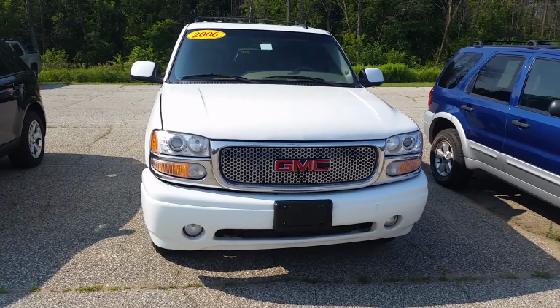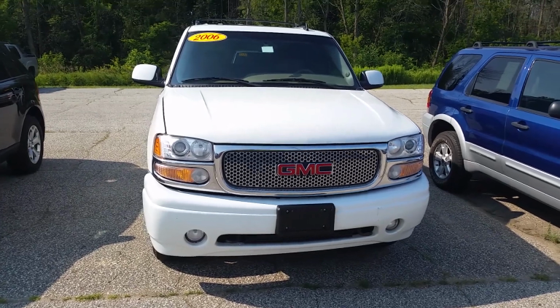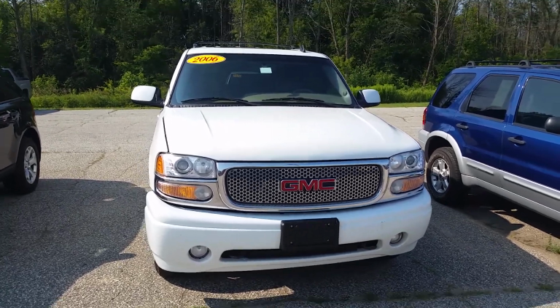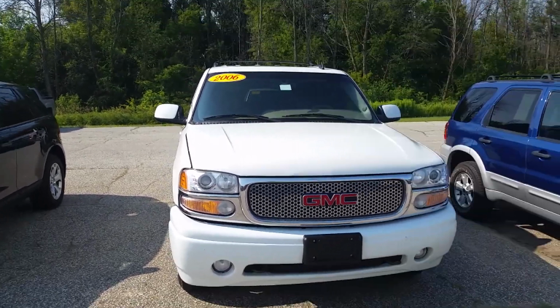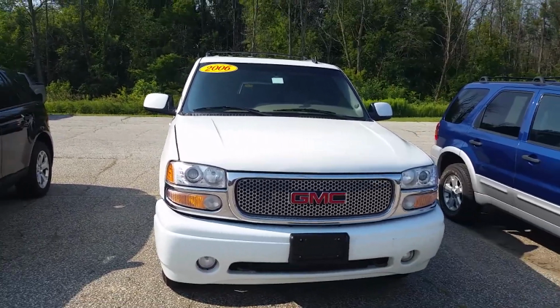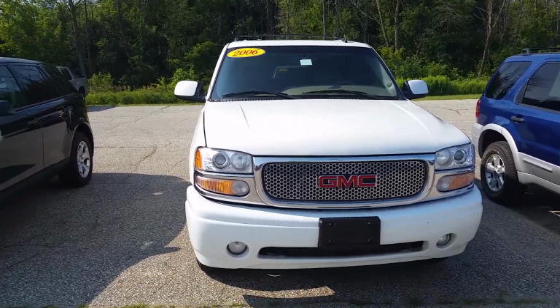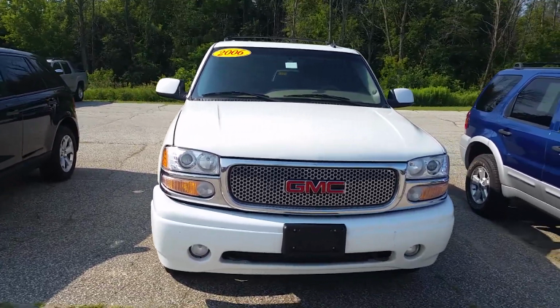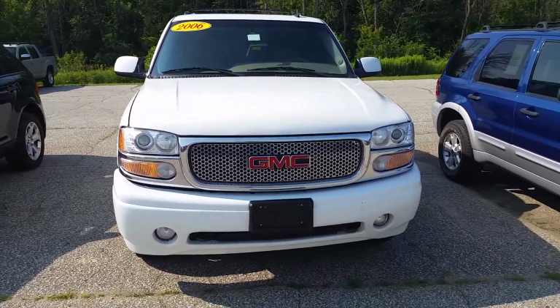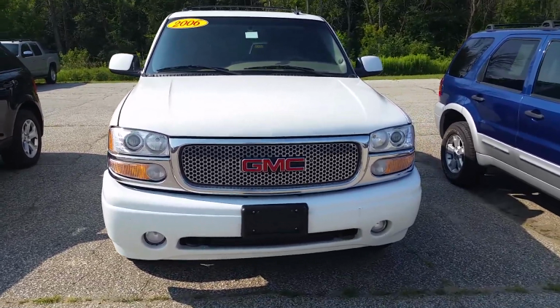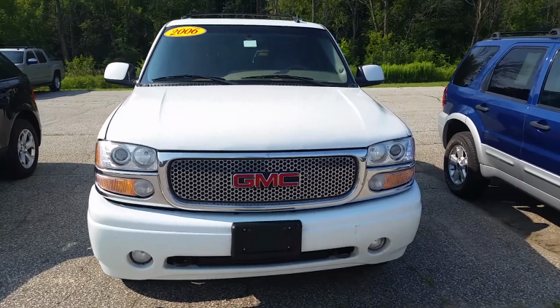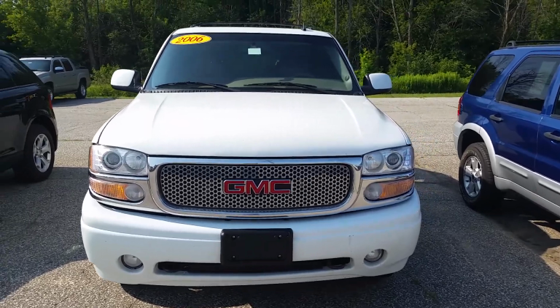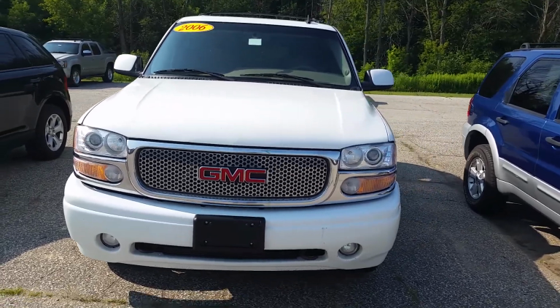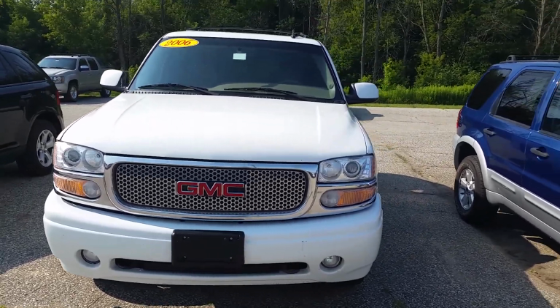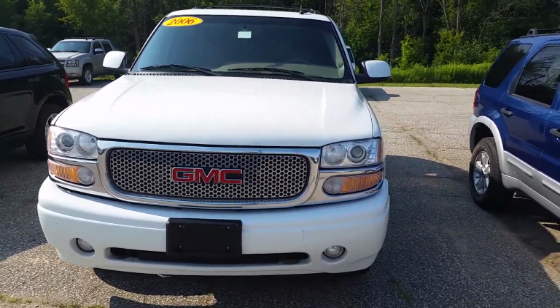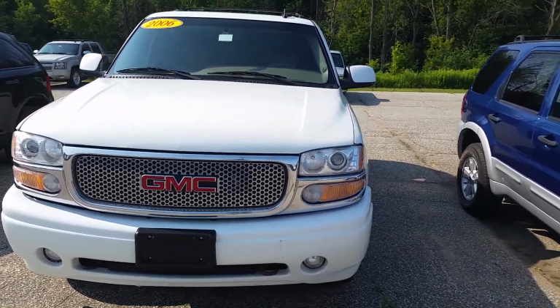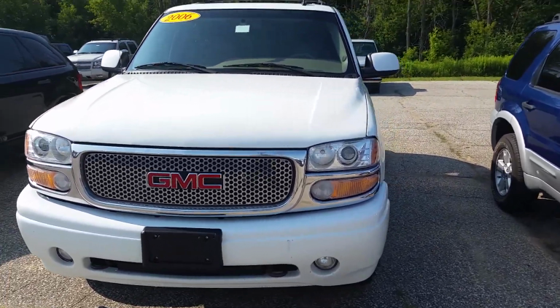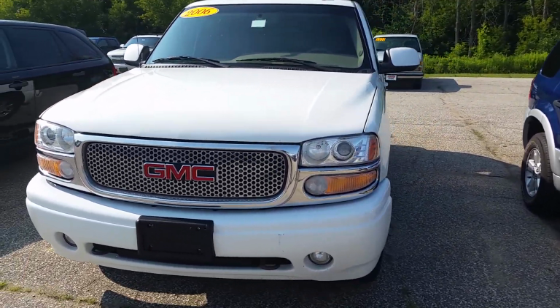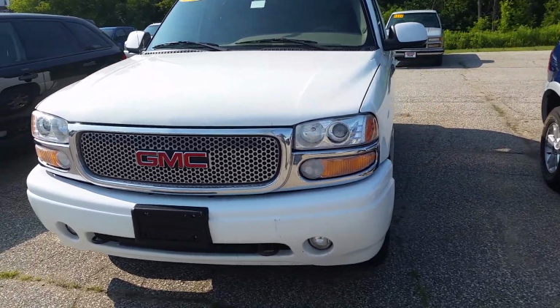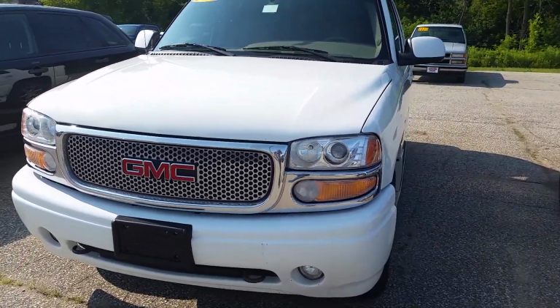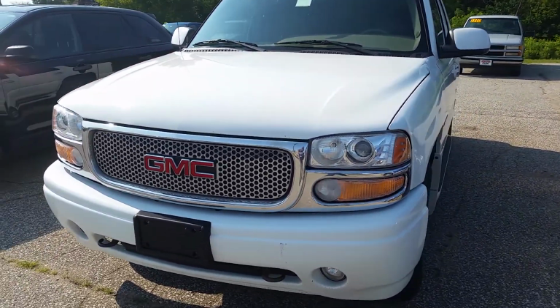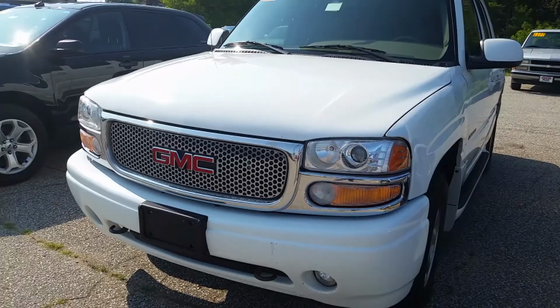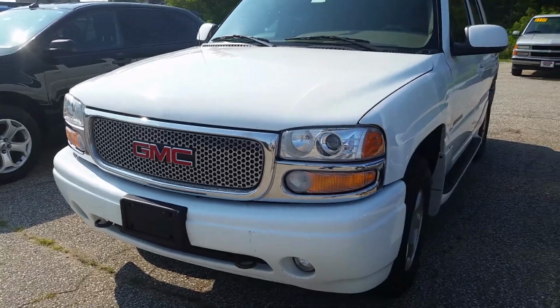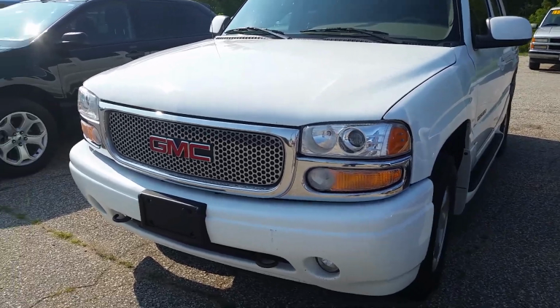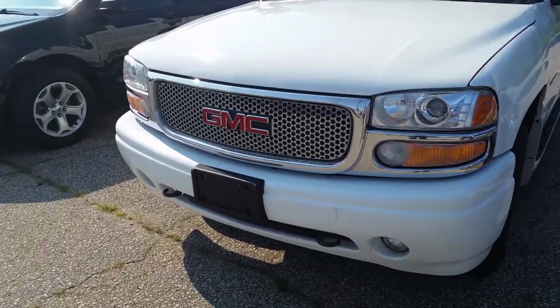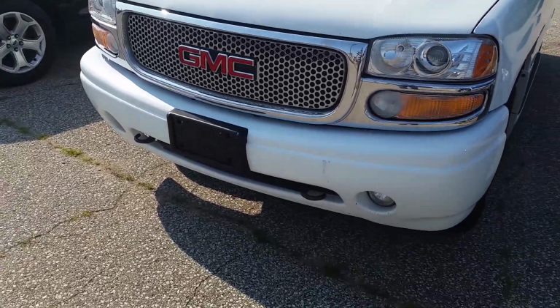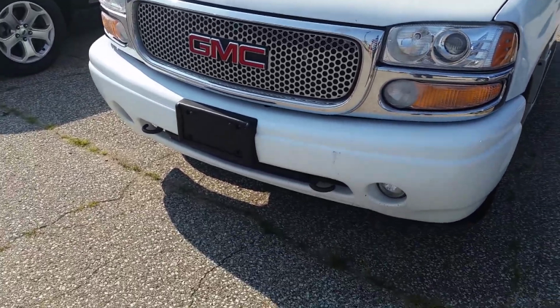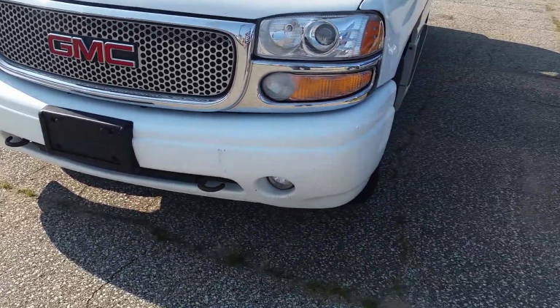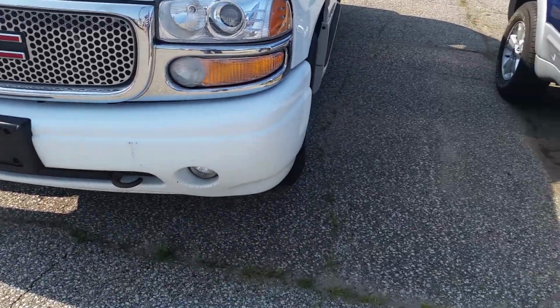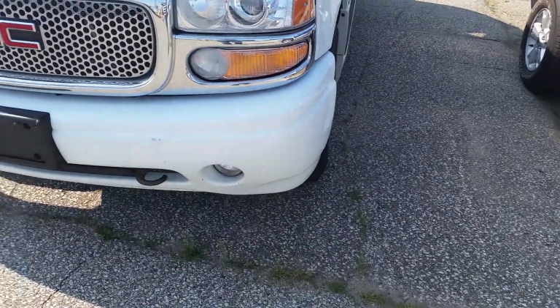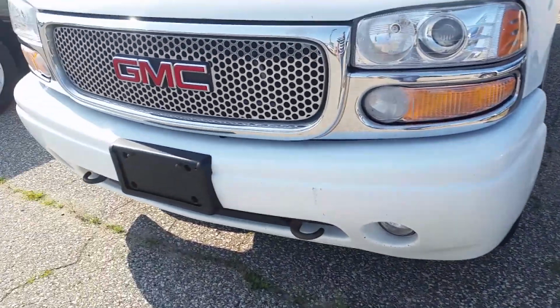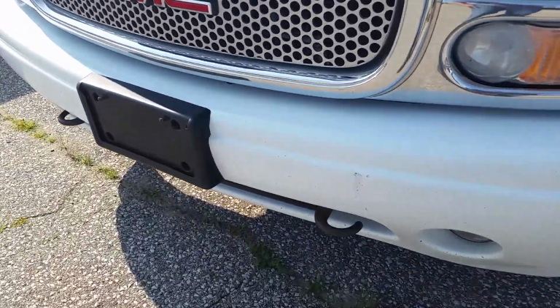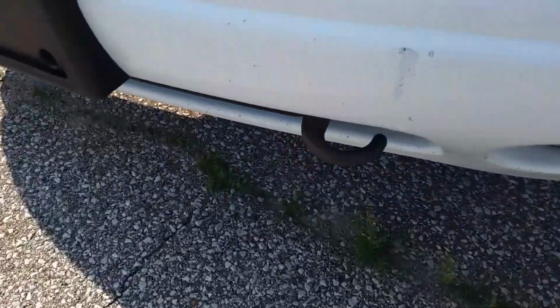Hi Sue, this is Norman Lotz from Schaefer Chevrolet, here with our 2006 GMC Yukon Denali. We're going to take a walk around it and I'm going to point out any cosmetic issues I might be able to see.